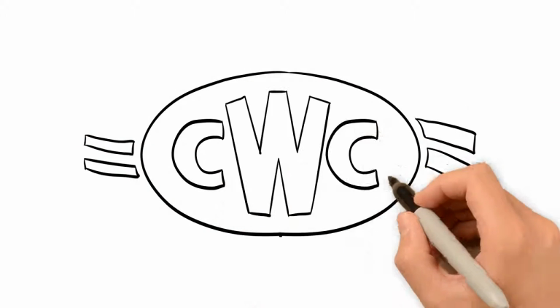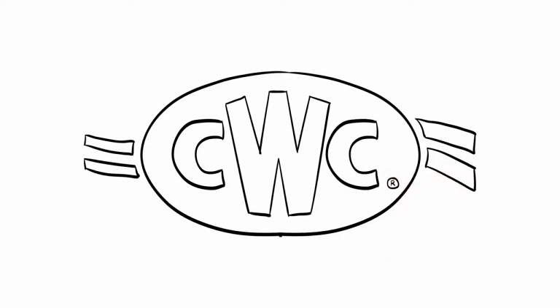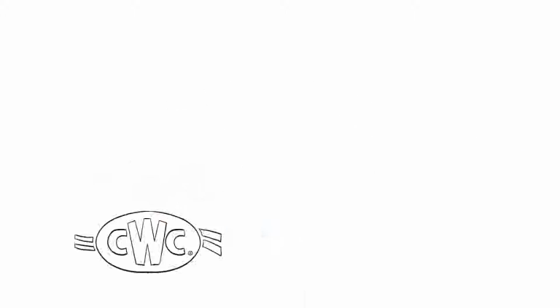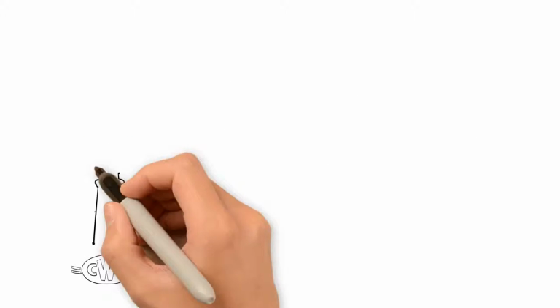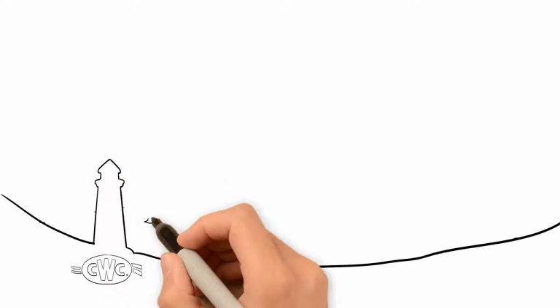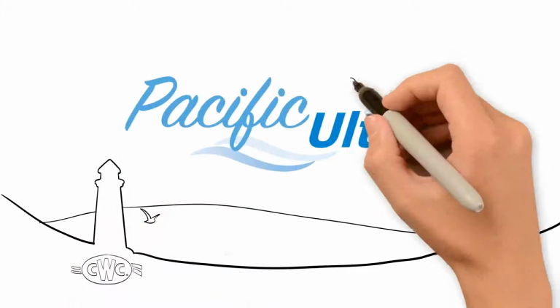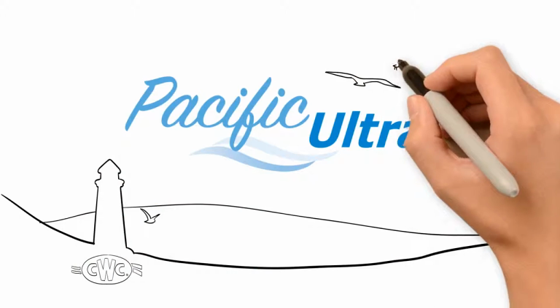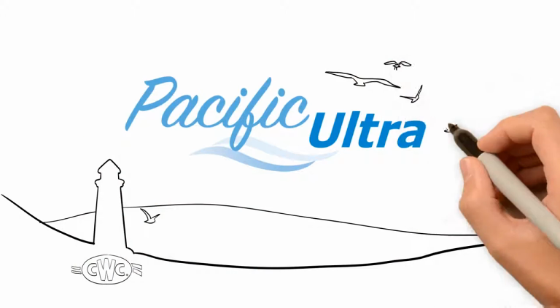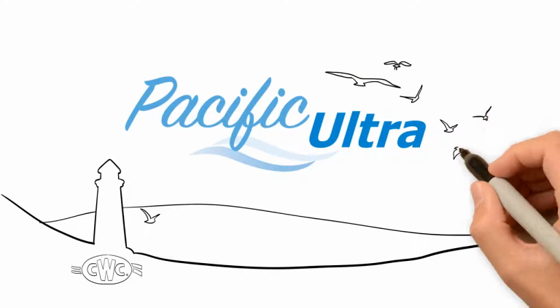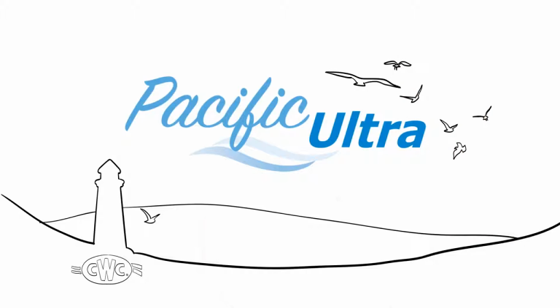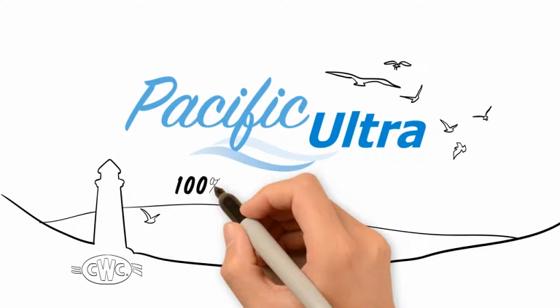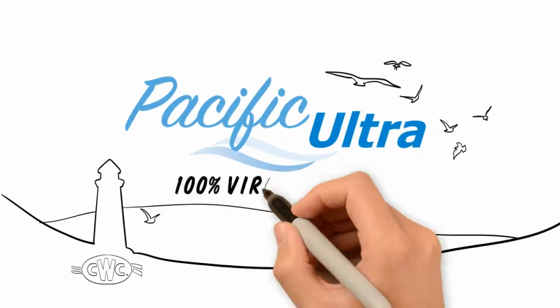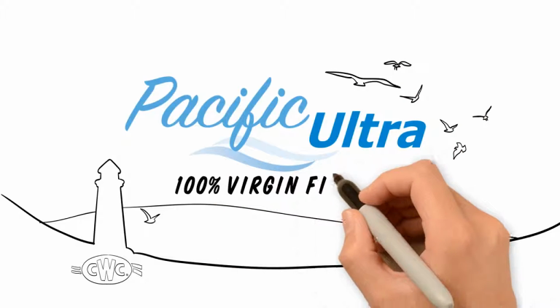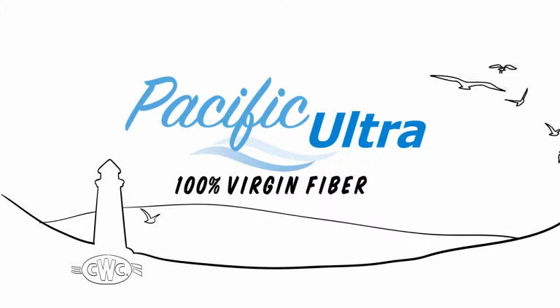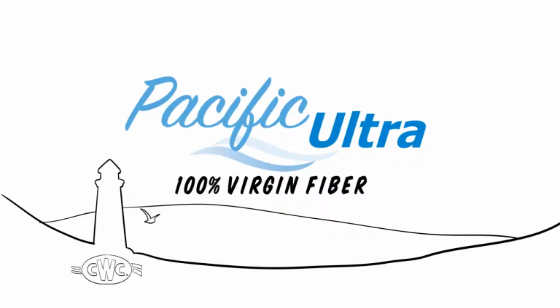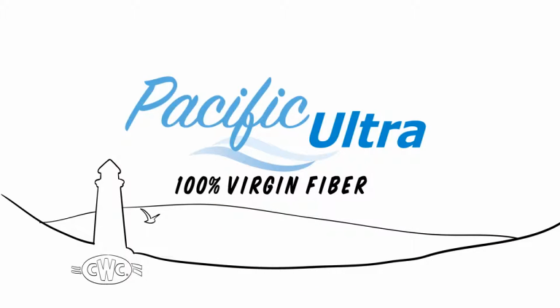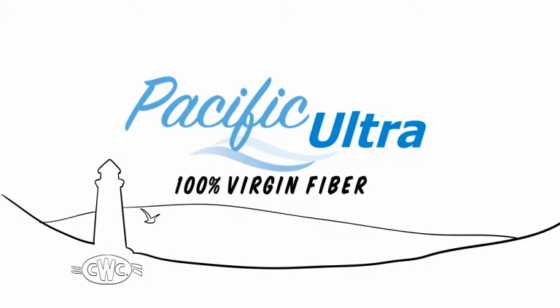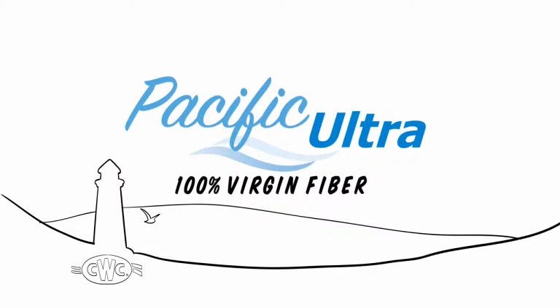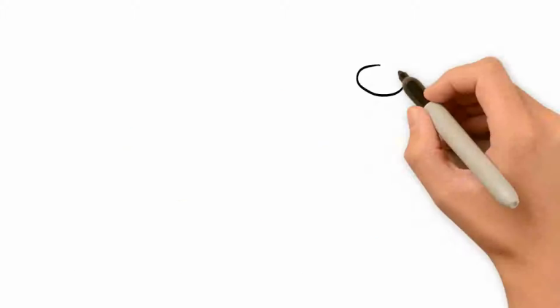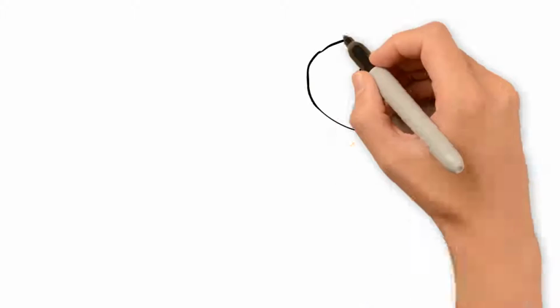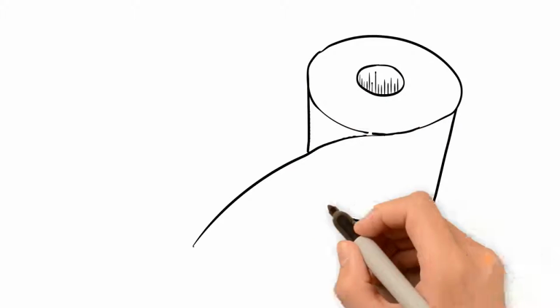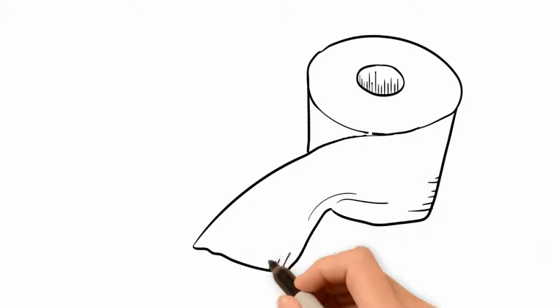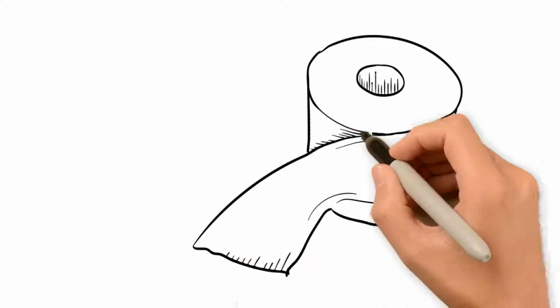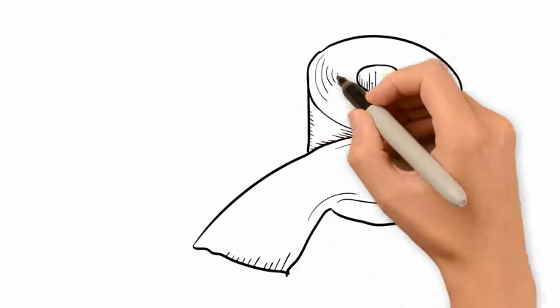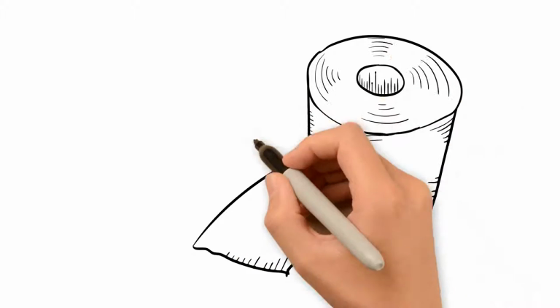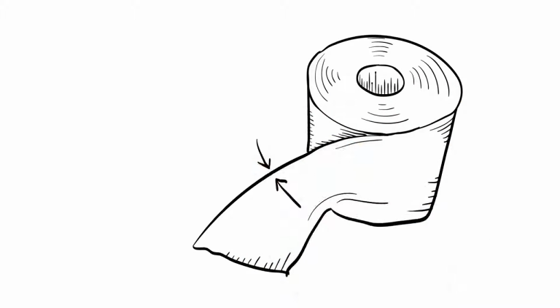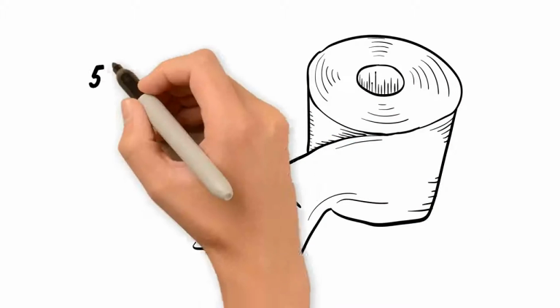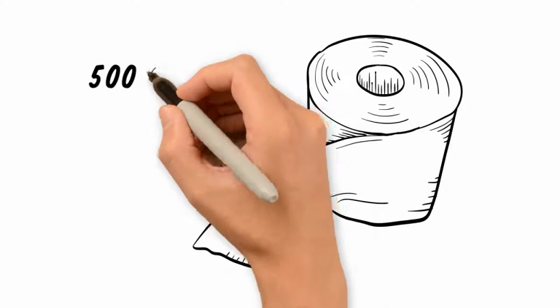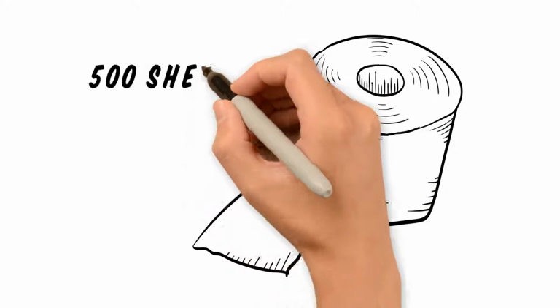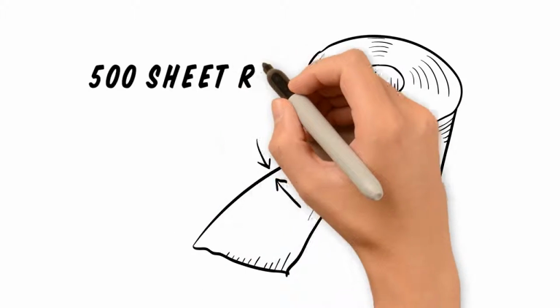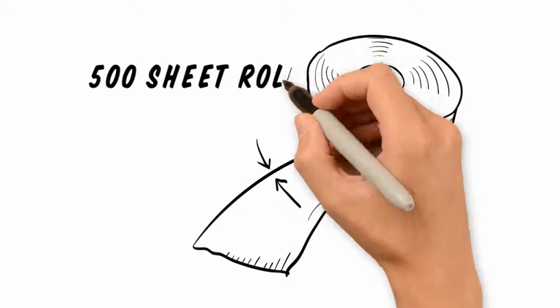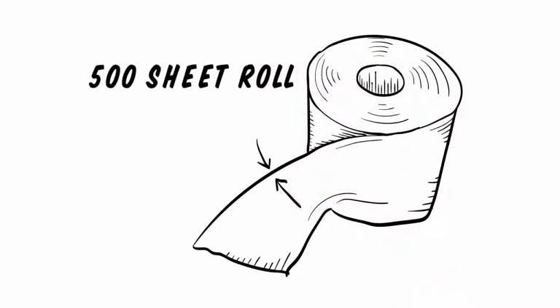CWC is proud to announce Pacific Ultra, a premium bathroom tissue made from 100% virgin fiber. Pacific Ultra features two layers of bright white, fully perforated and uniquely embossed papers in a 500 sheet roll.